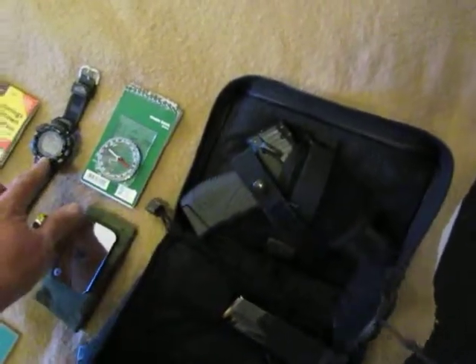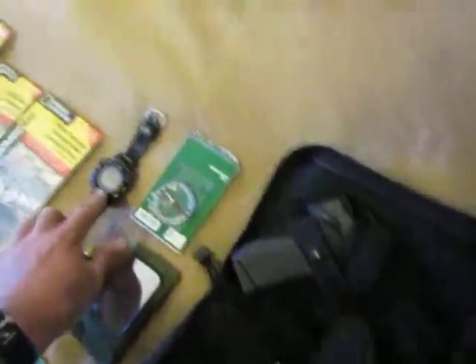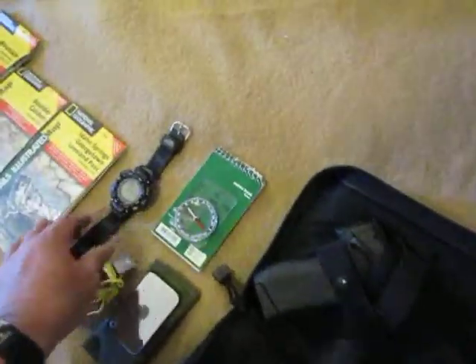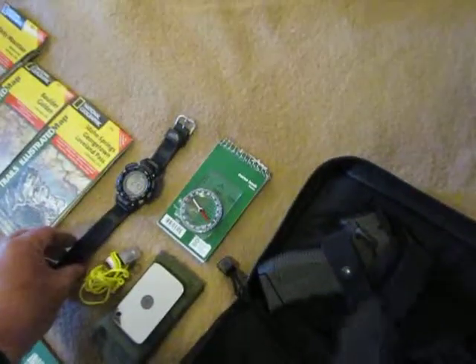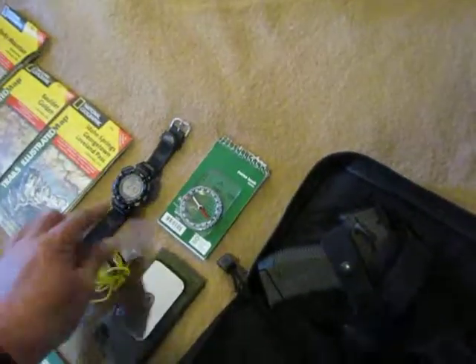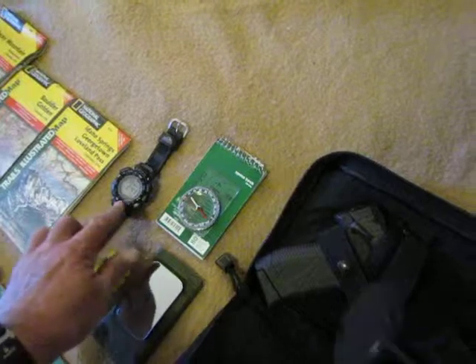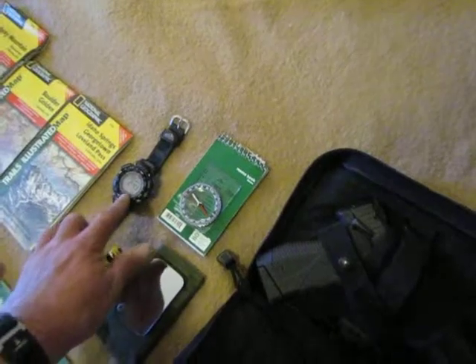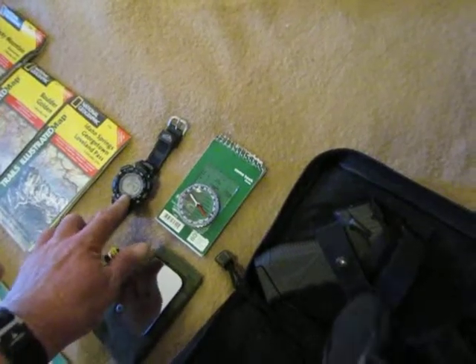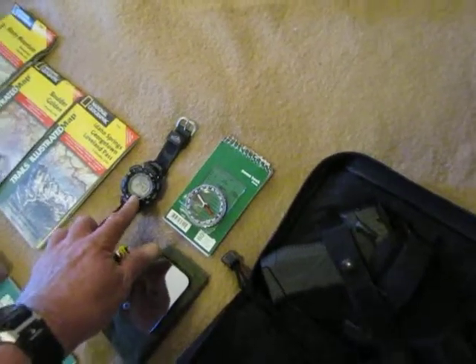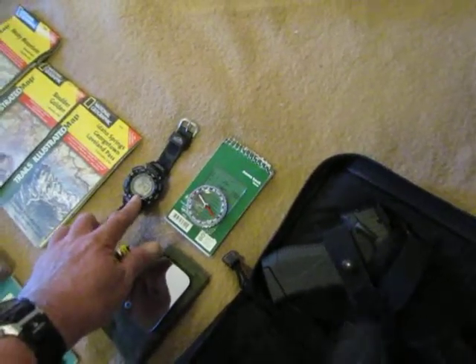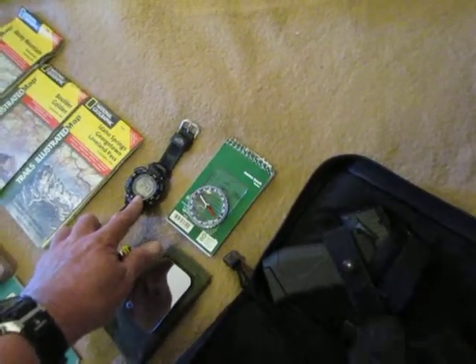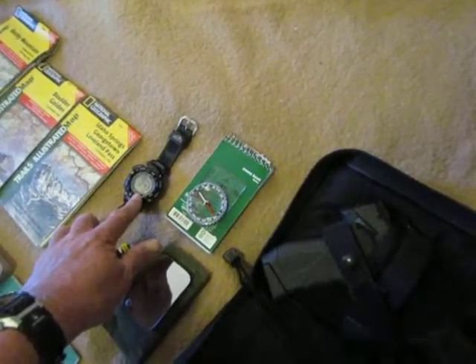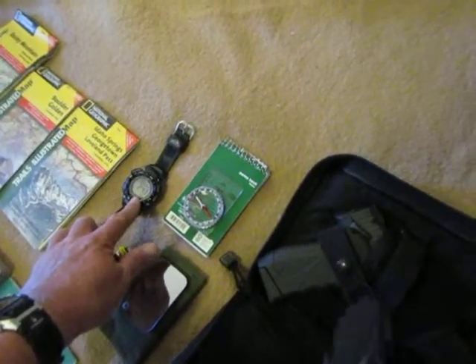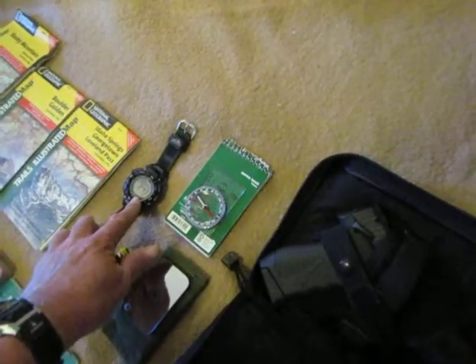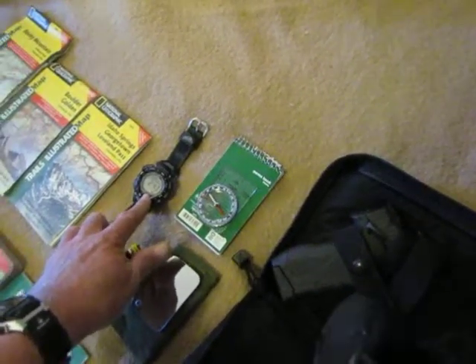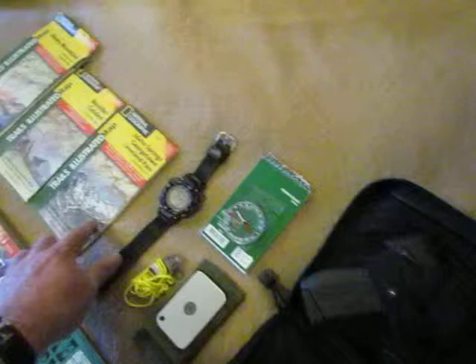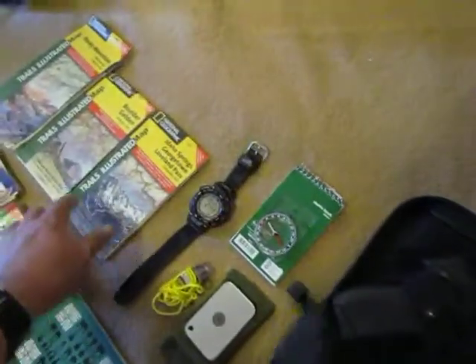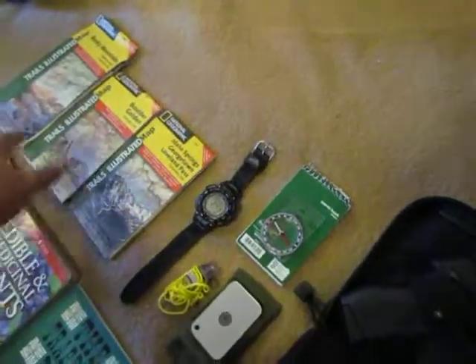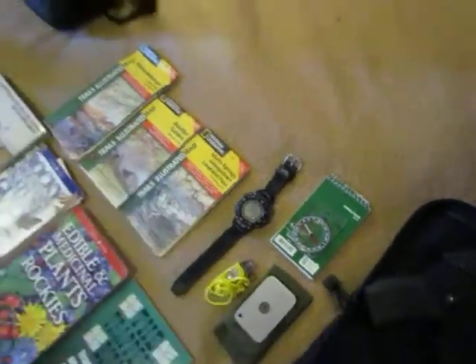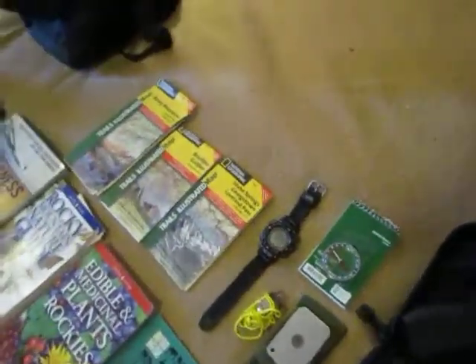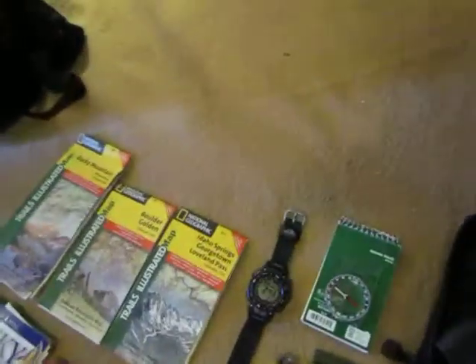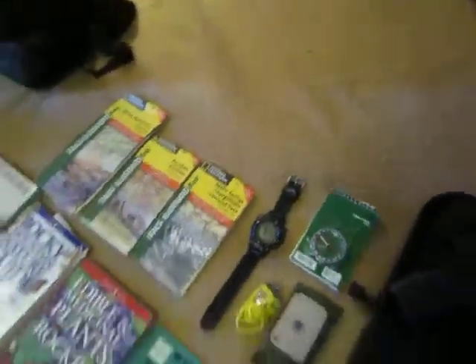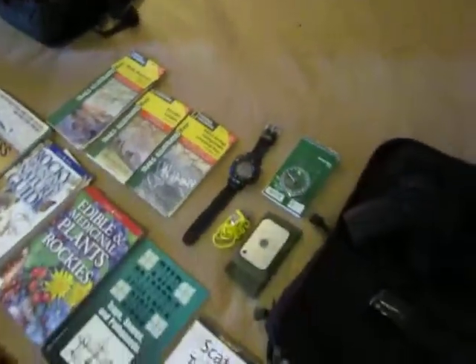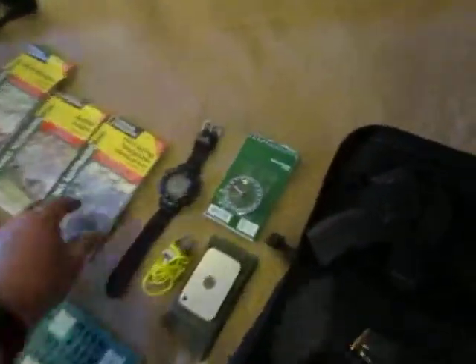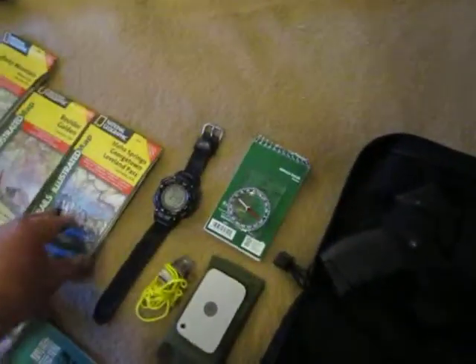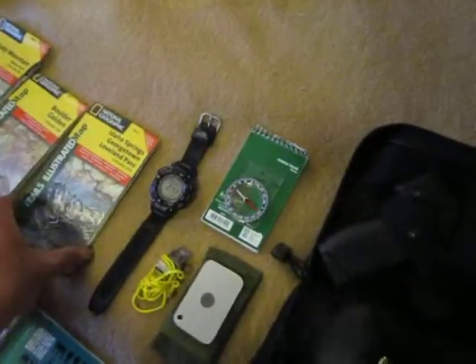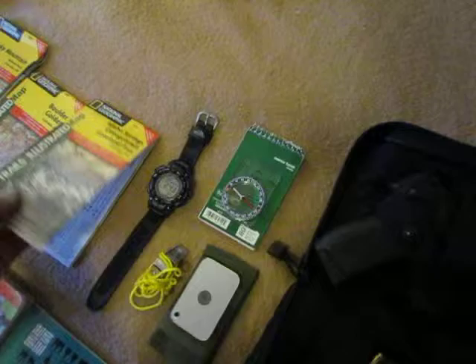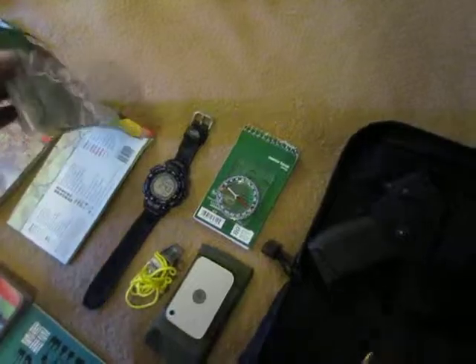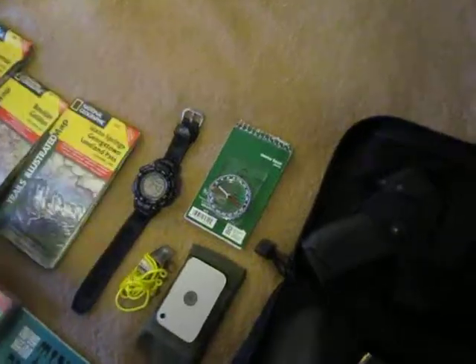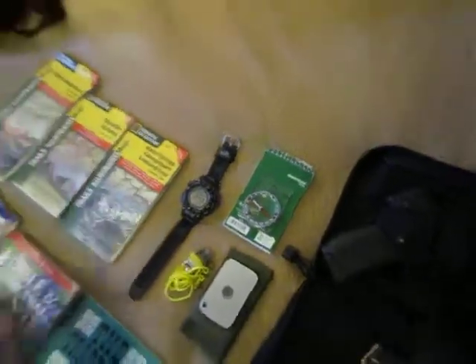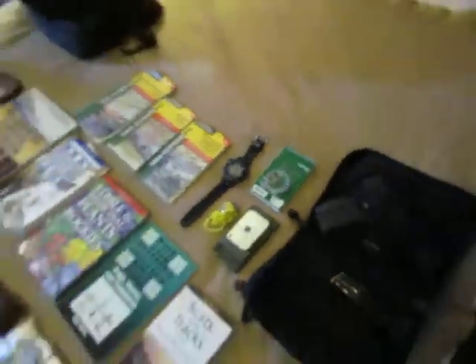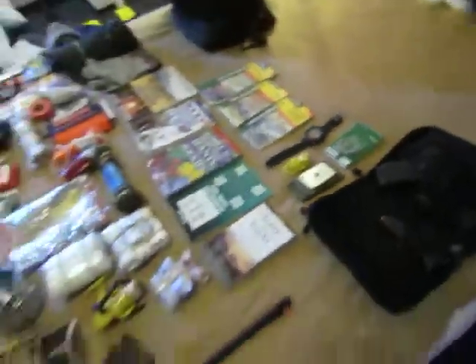This is a really neat watch — it's a bit expensive. It gives me altitude, temperature, has an analog compass, and shows the time. And these are just some miscellaneous topographical maps of the area, great maps by National Geographic.